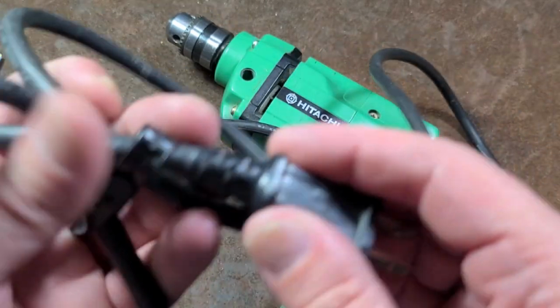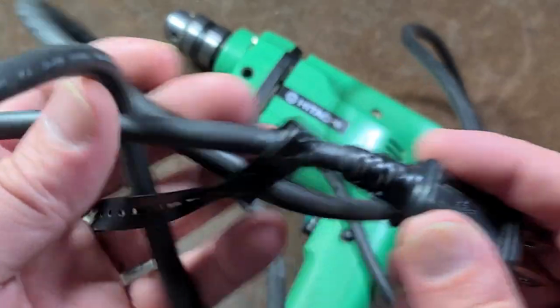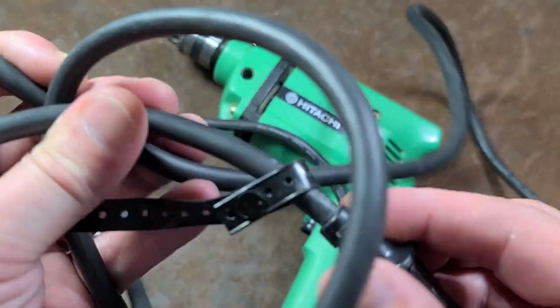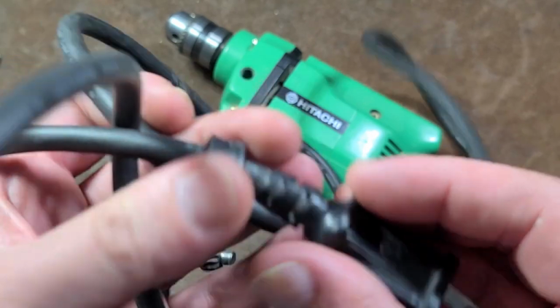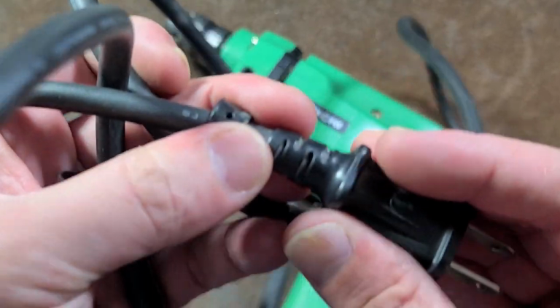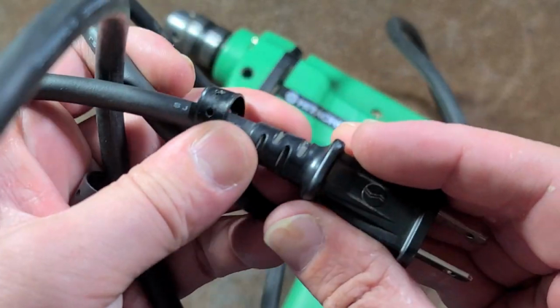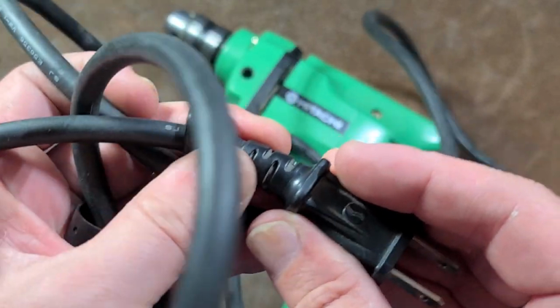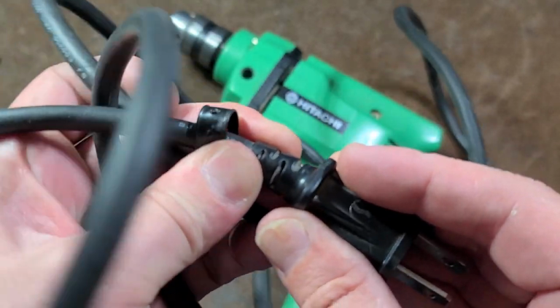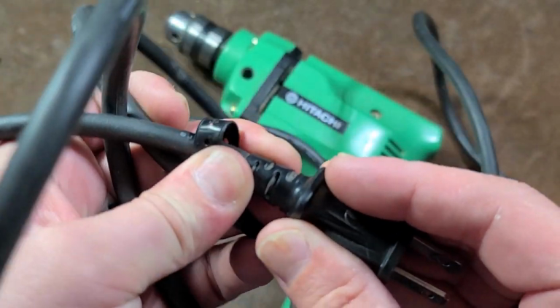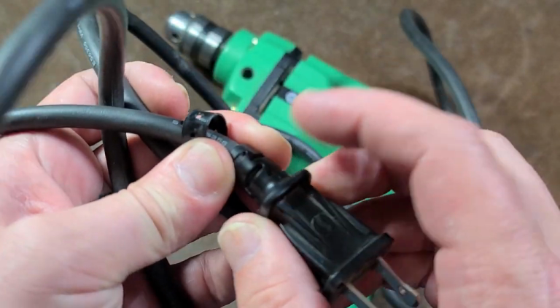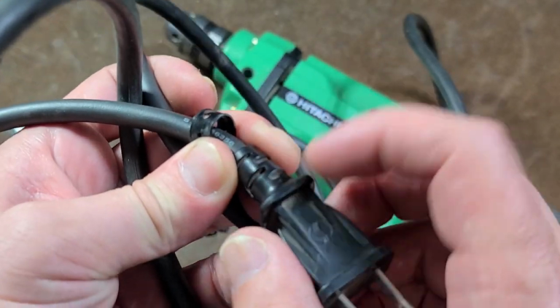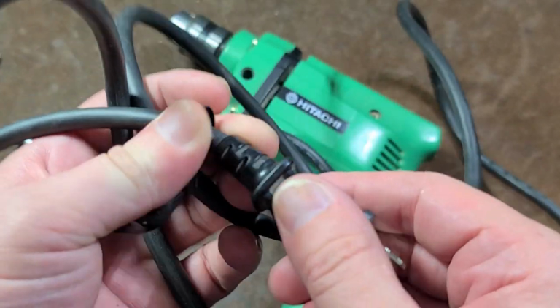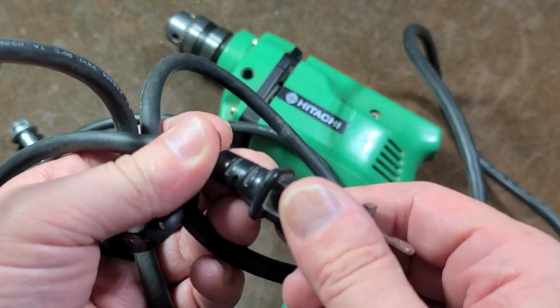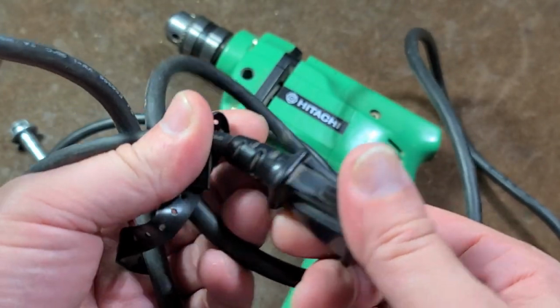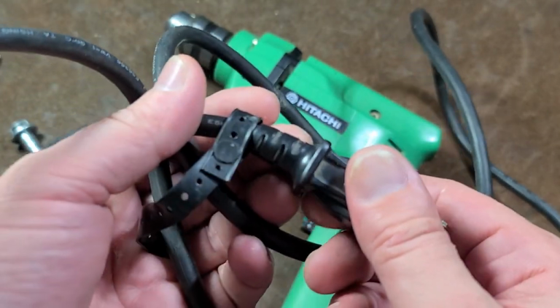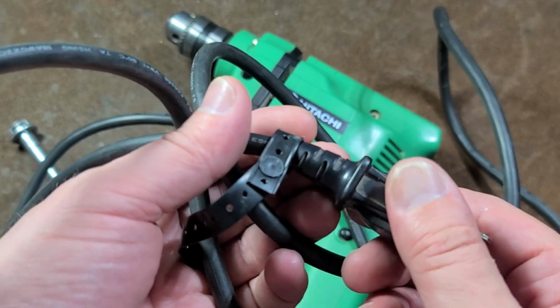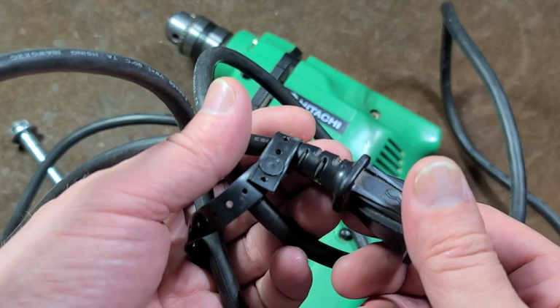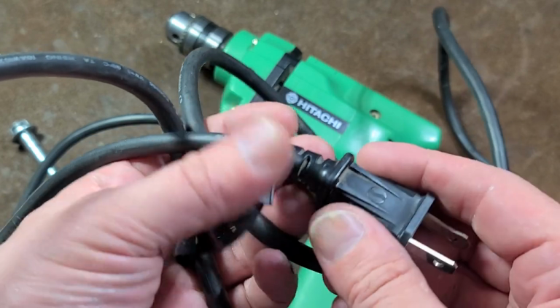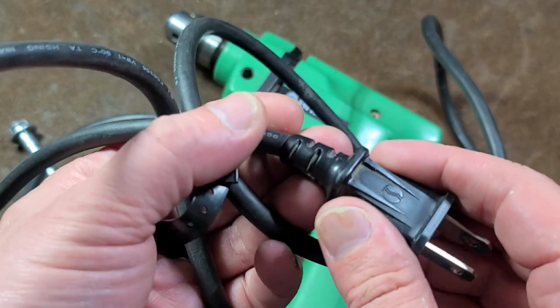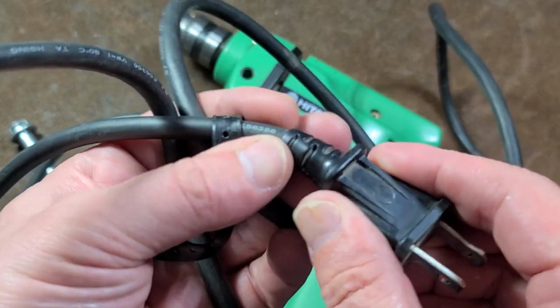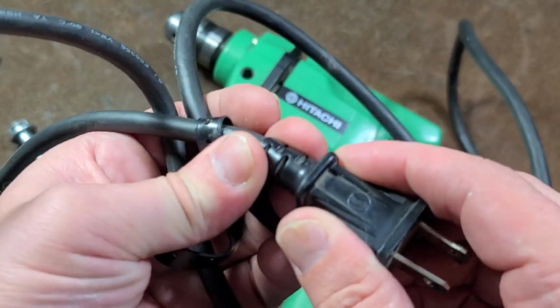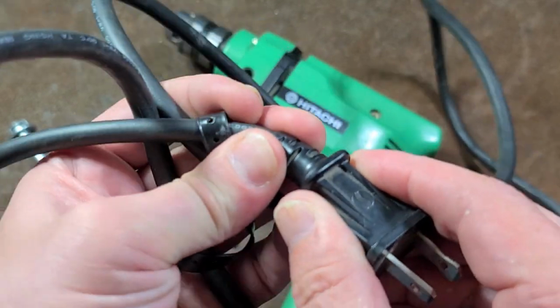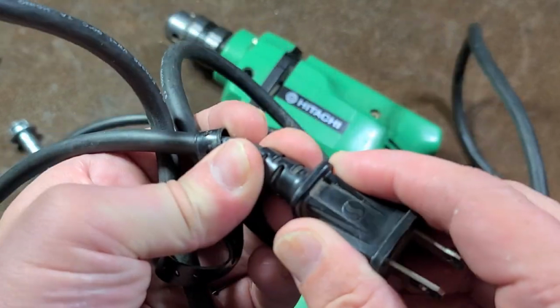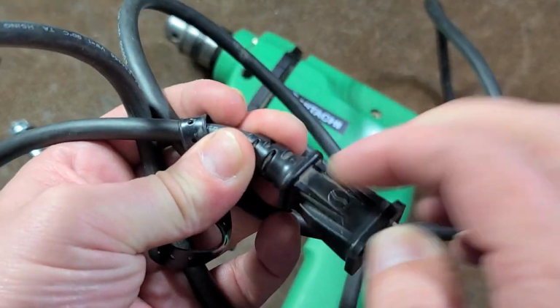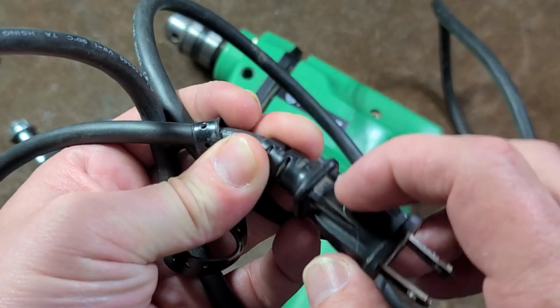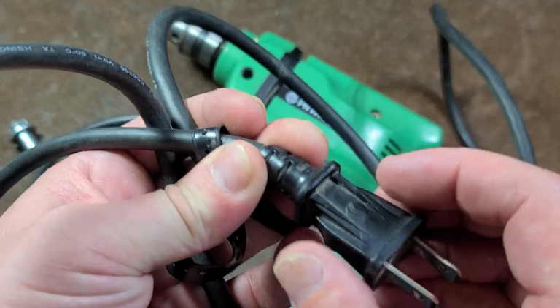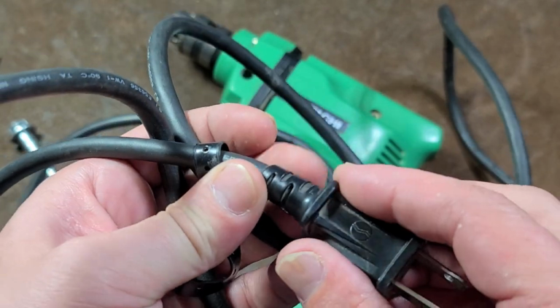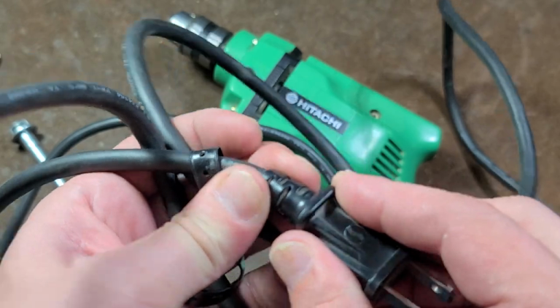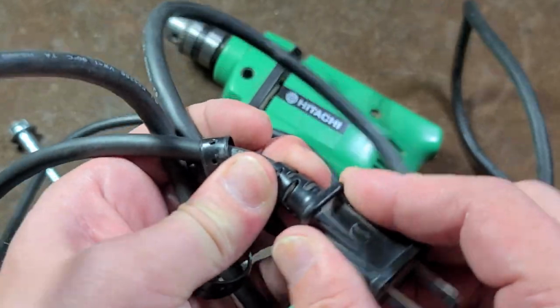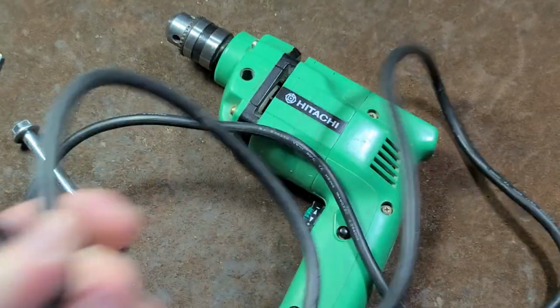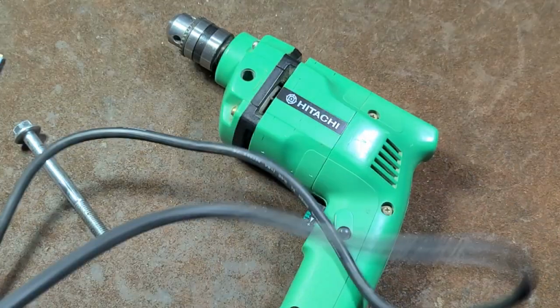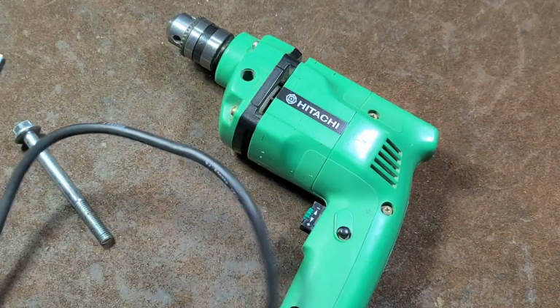I do like this cord — it's very supple. They actually included a proper strain relief. A lot of manufacturers, even DeWalt and Milwaukee, are guilty of not having very good strain reliefs on the cord end. Even Makita. Yet the Hitachi did.